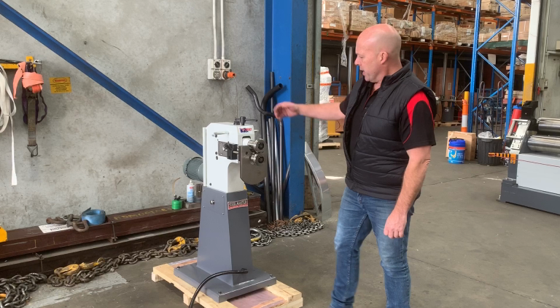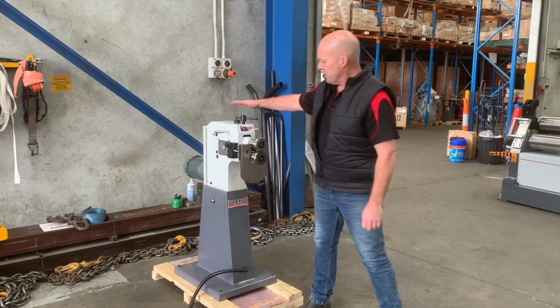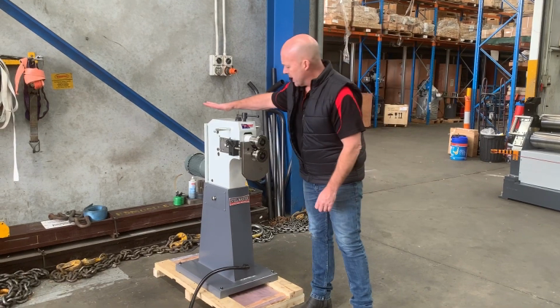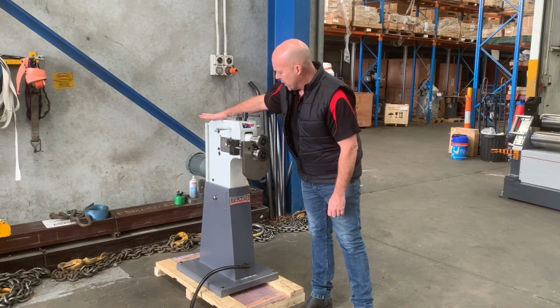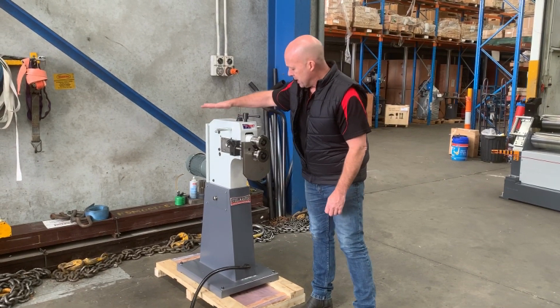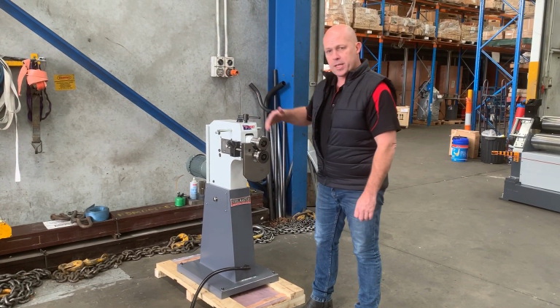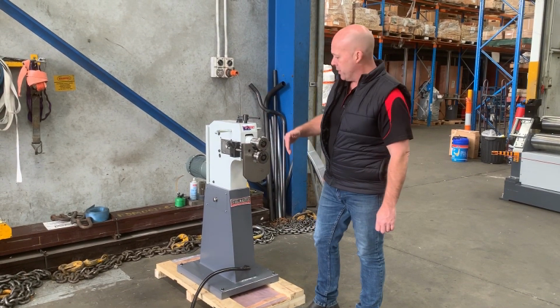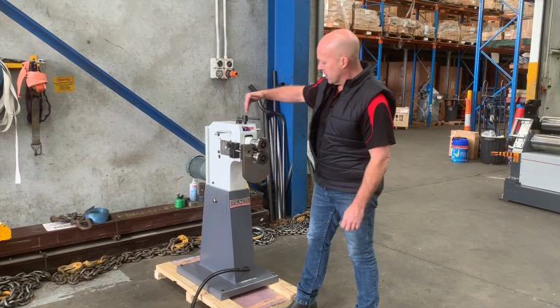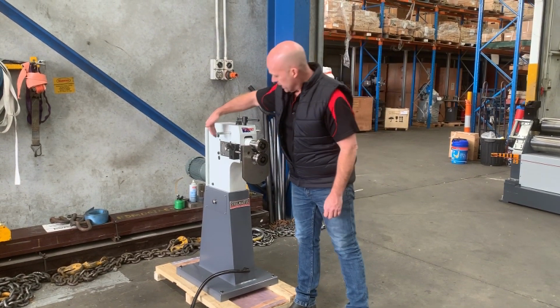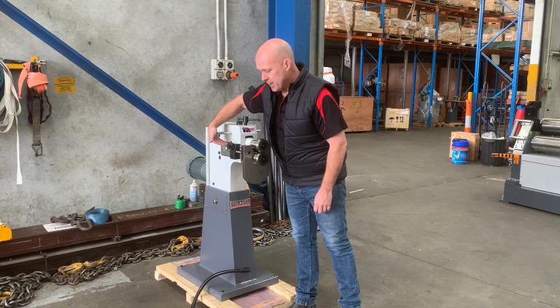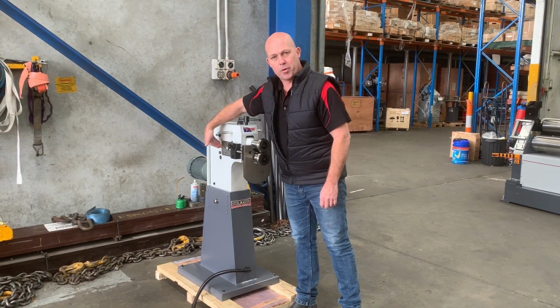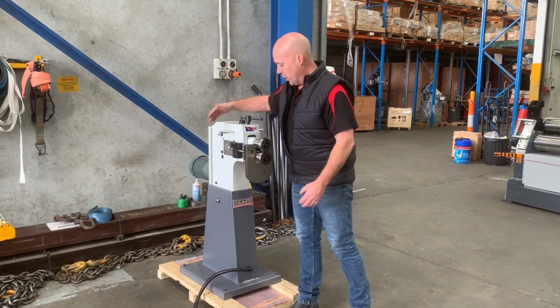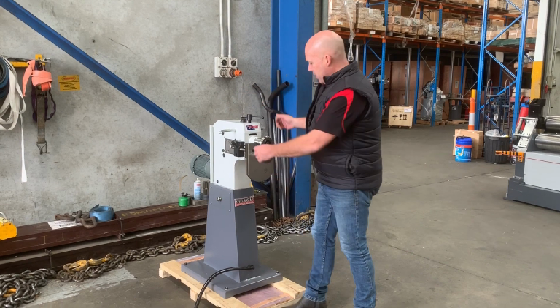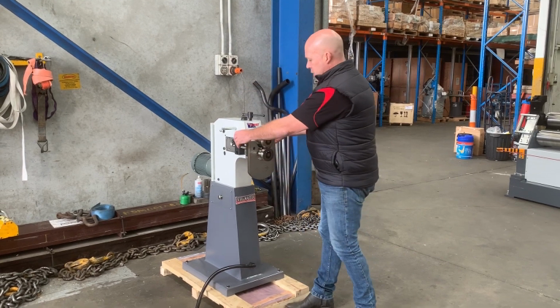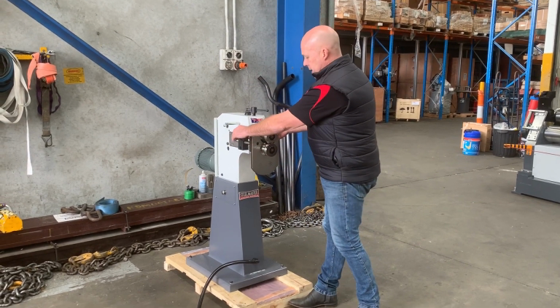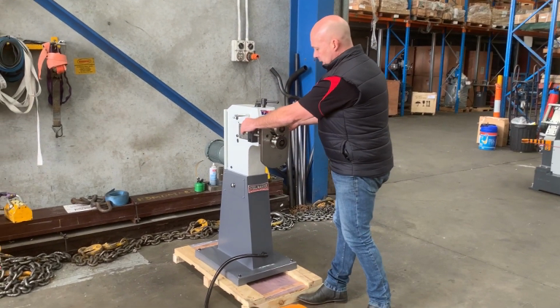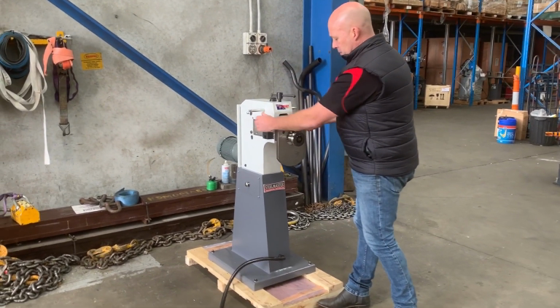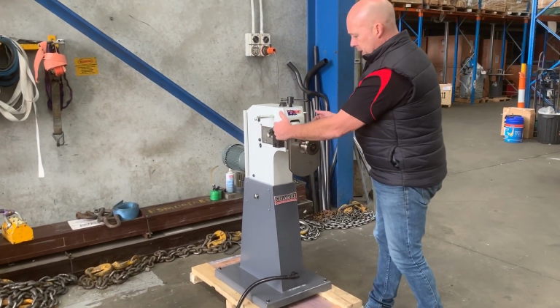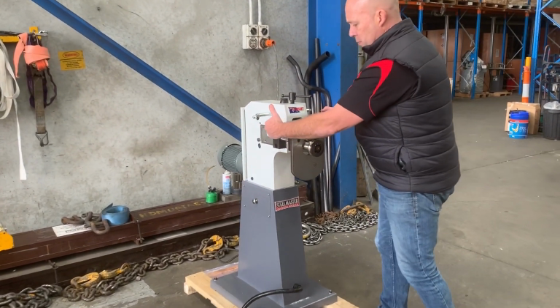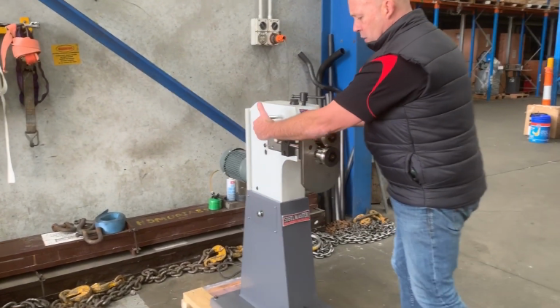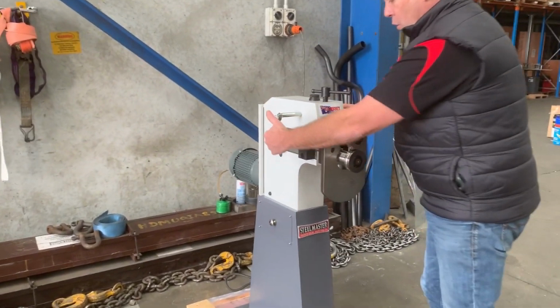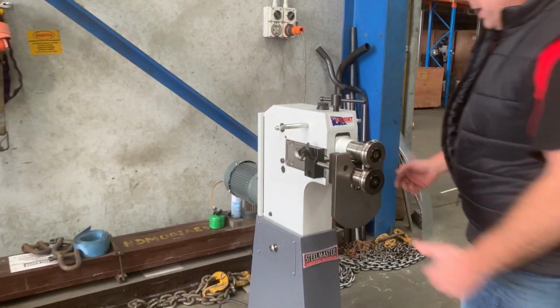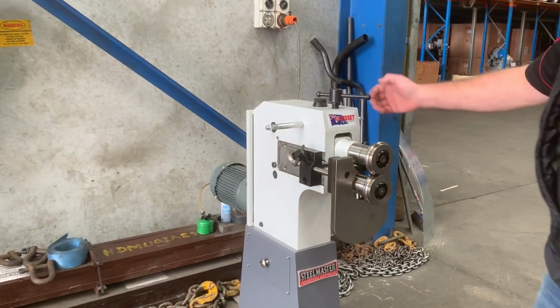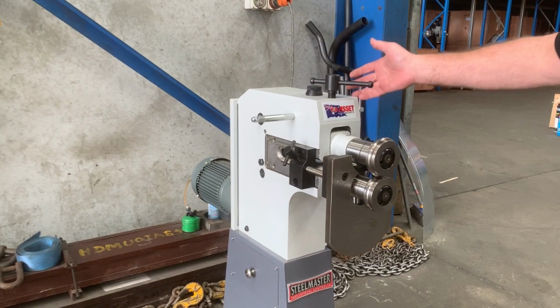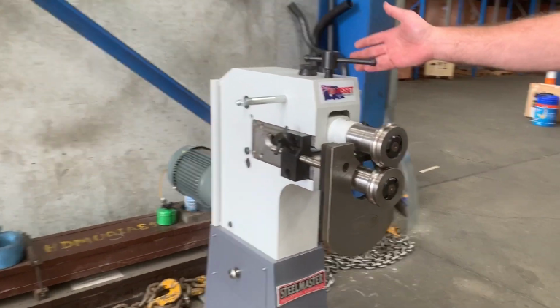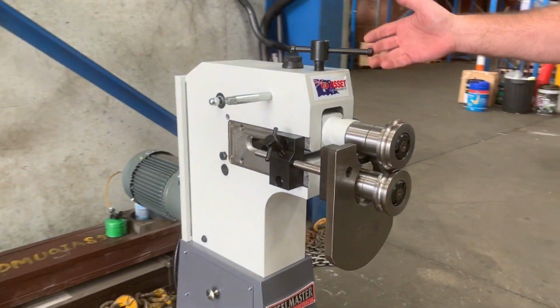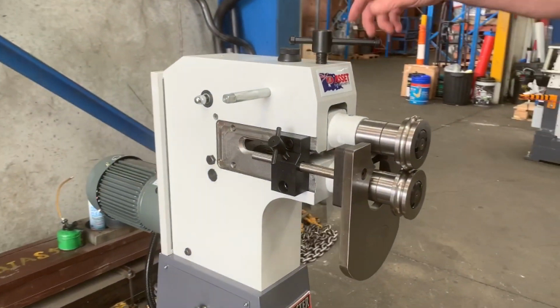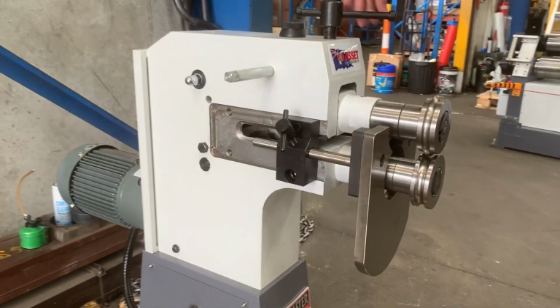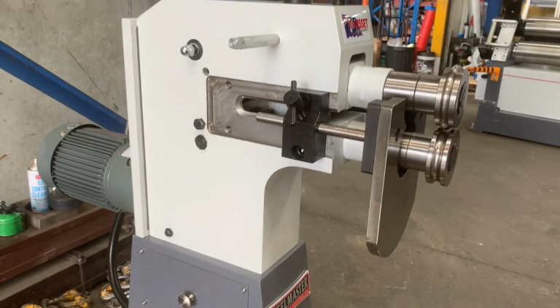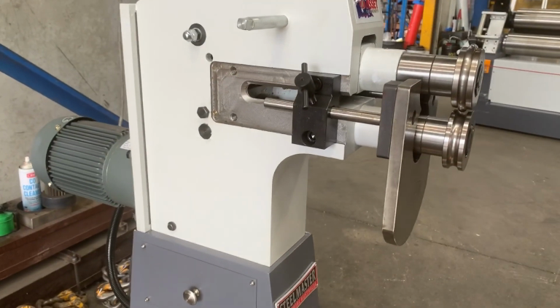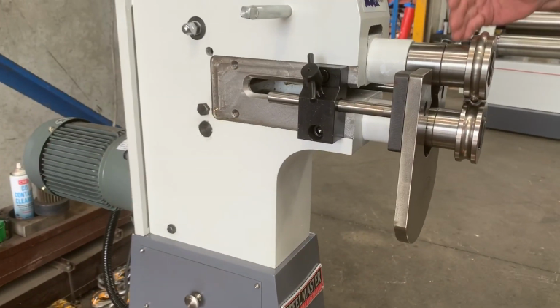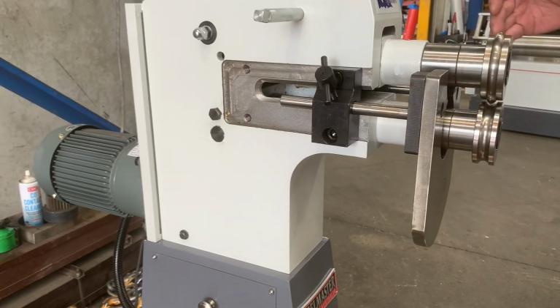It's a heavy-duty cast frame and as you can see there, it's got a nice big deep throat, so these adjusting plates here can be pushed back all the way. The cast frame adjusts up and down, so we've got the adjustable up and down with the top roll here.